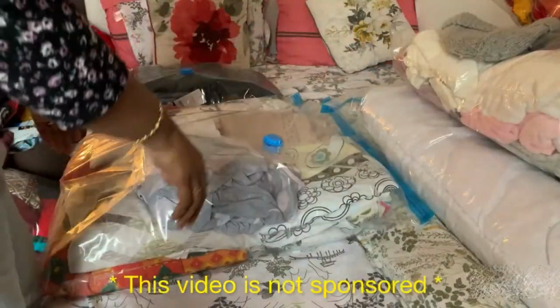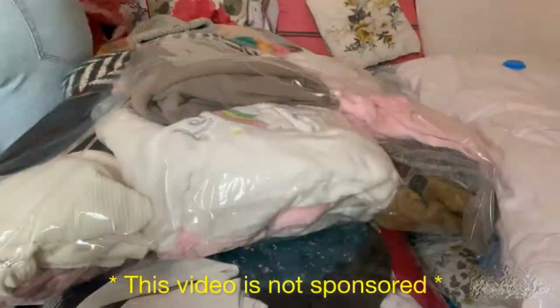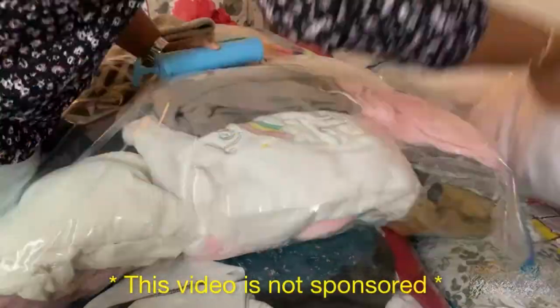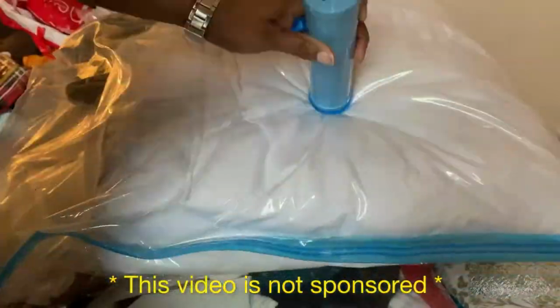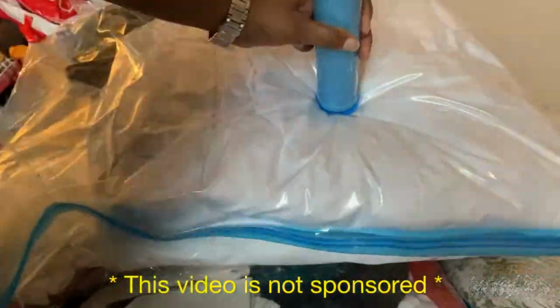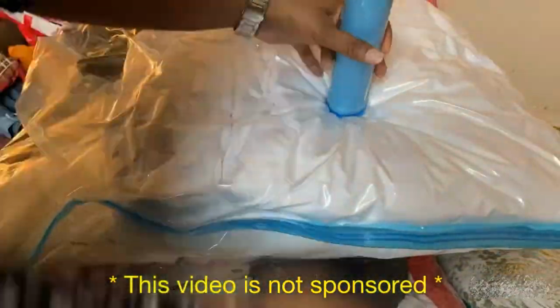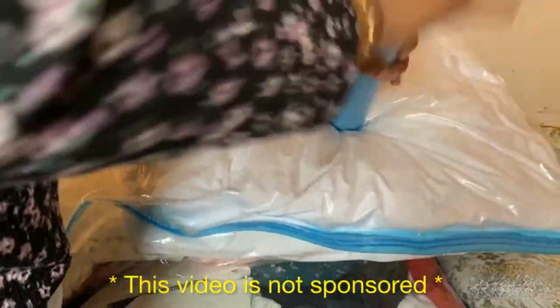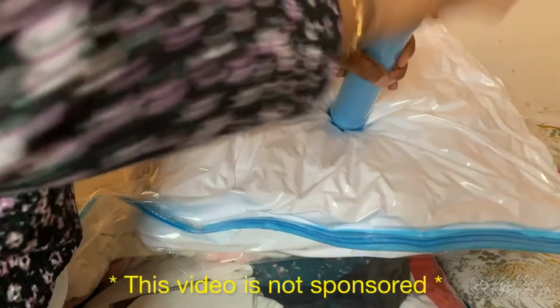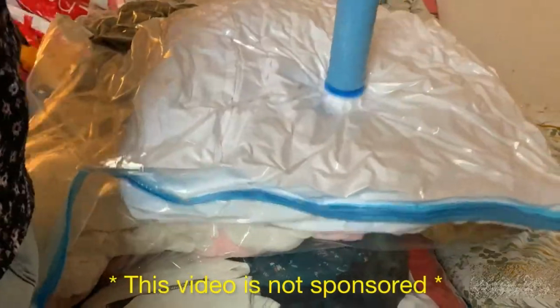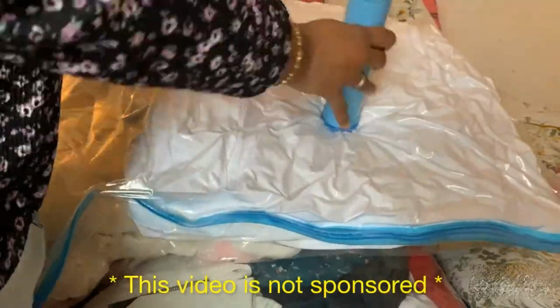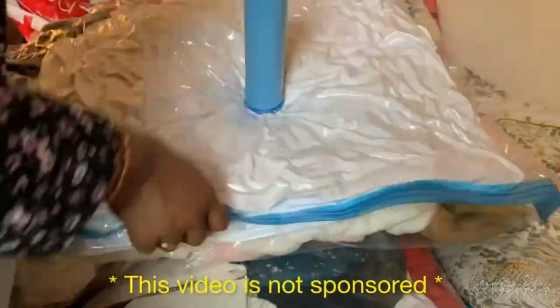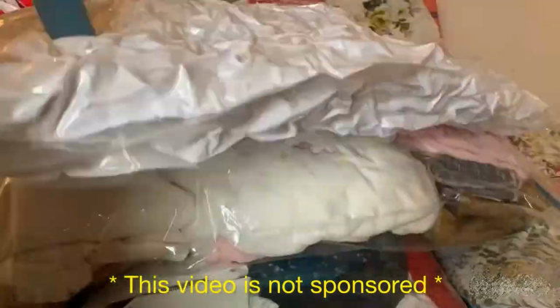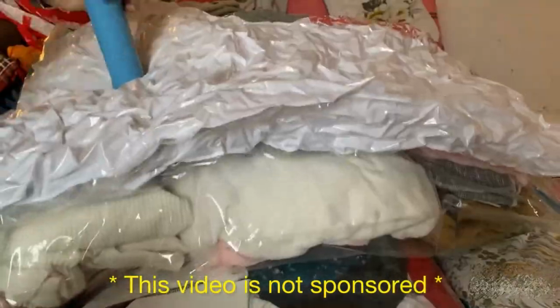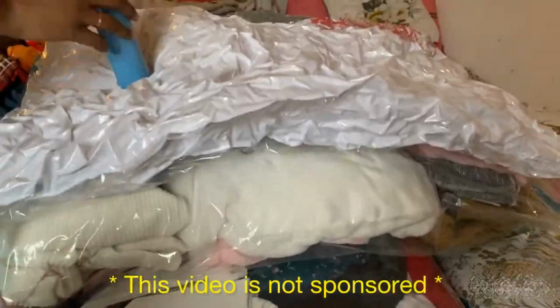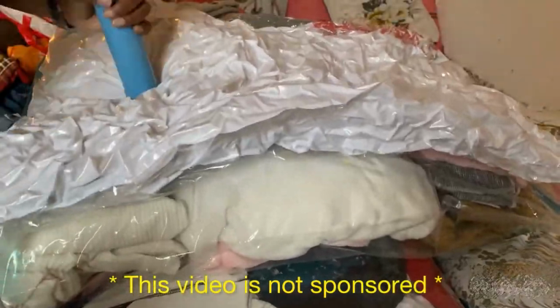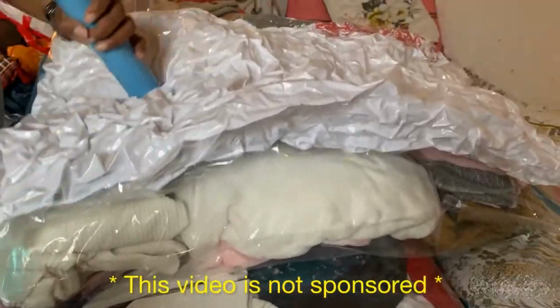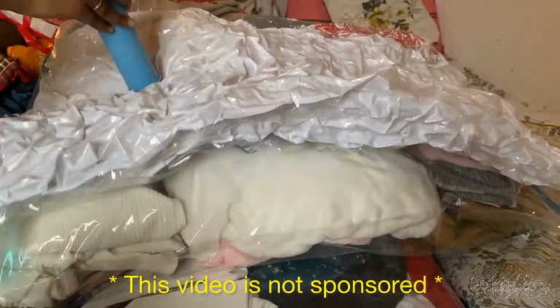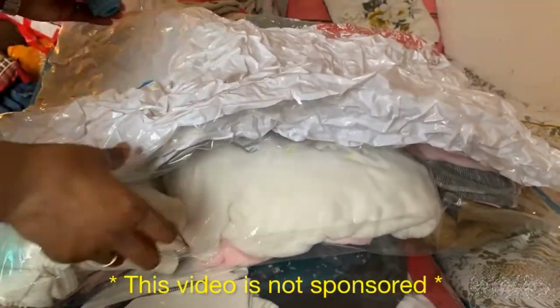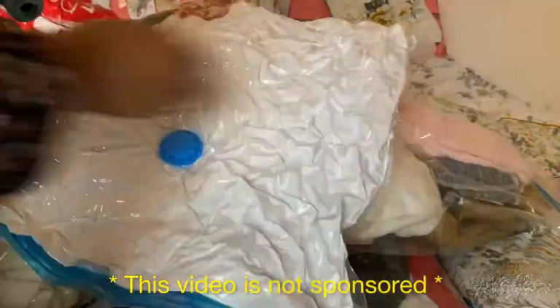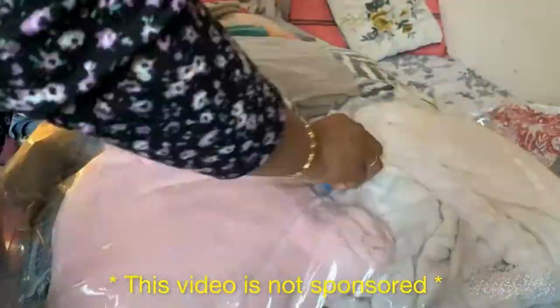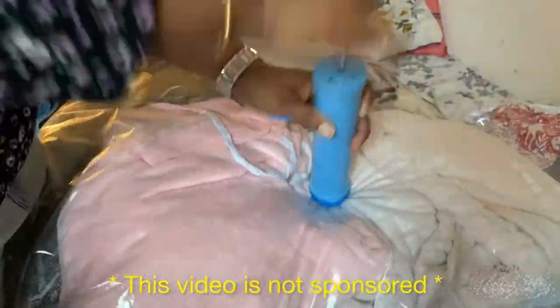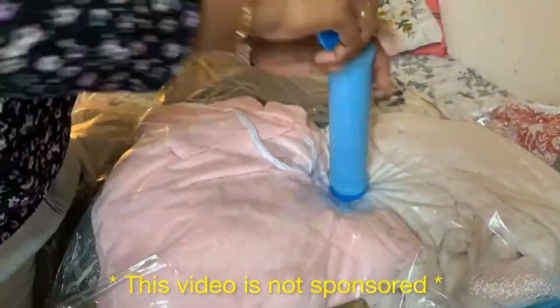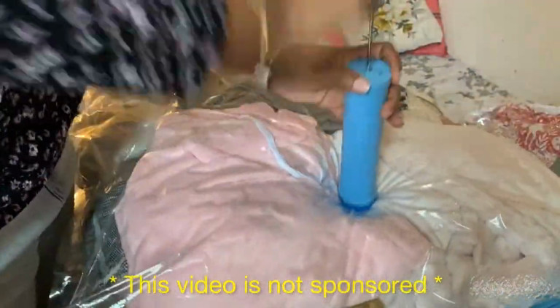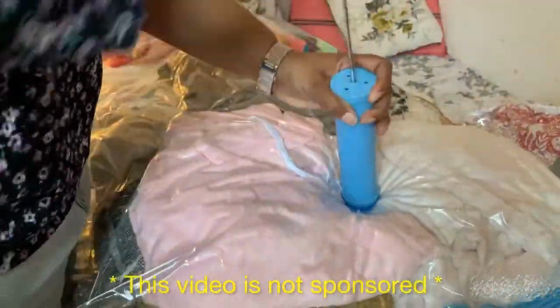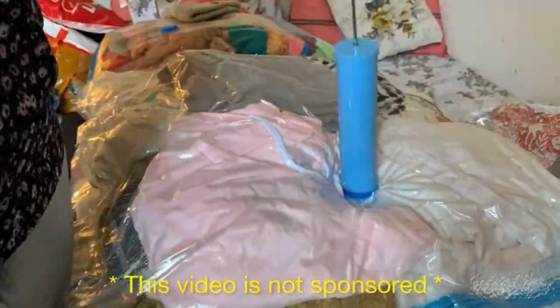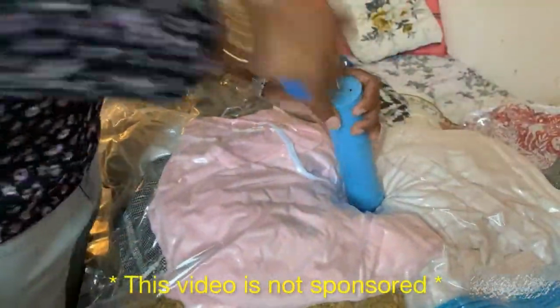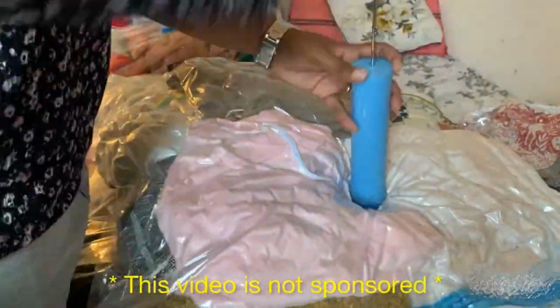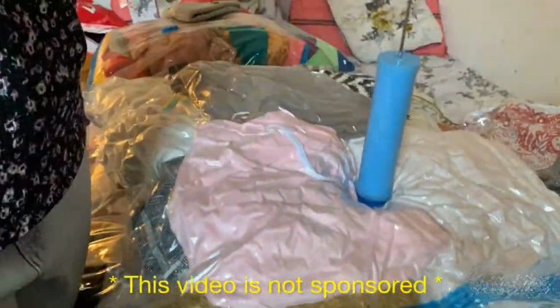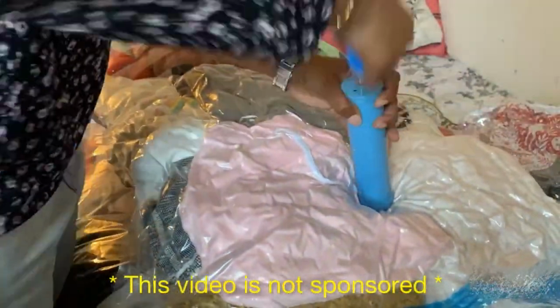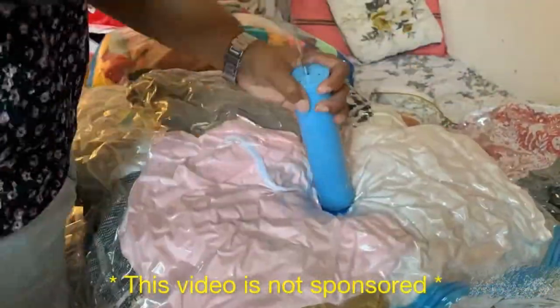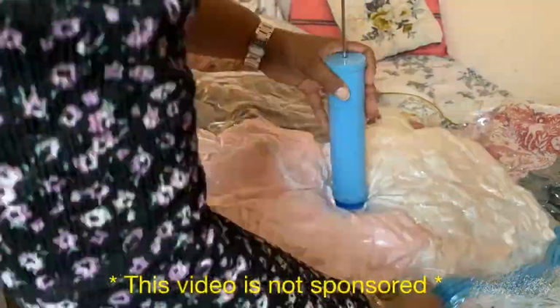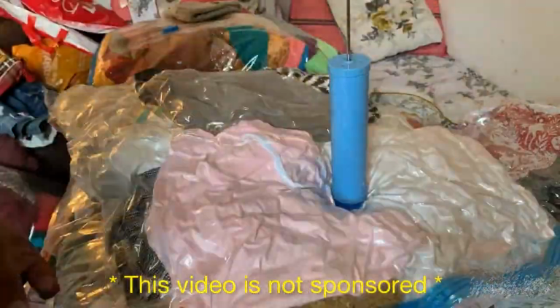Now that I've filled all the bags, I'm suctioning the air out using the hand pump. It is a bit of a tedious process using the hand pump, but if you have a vacuum cleaner, you can suction the air out using that as well.